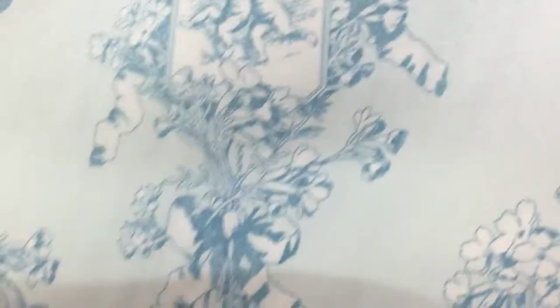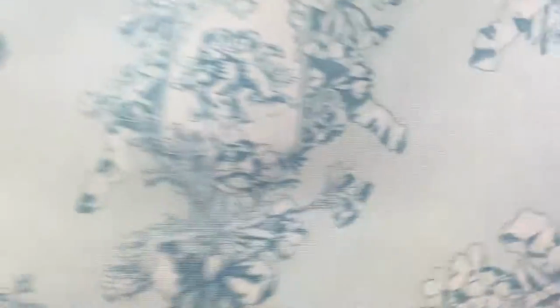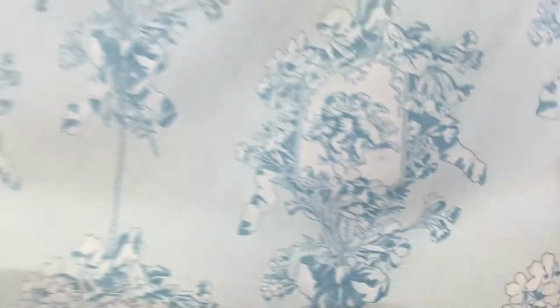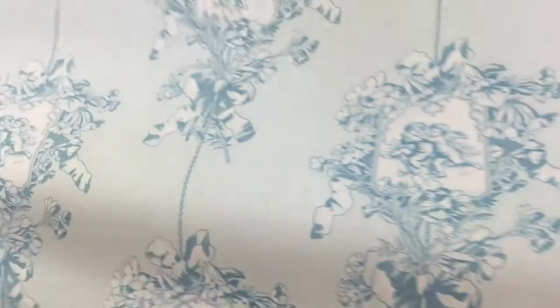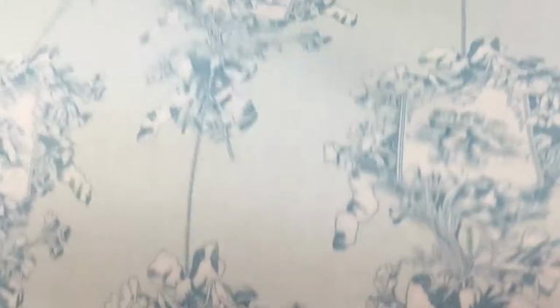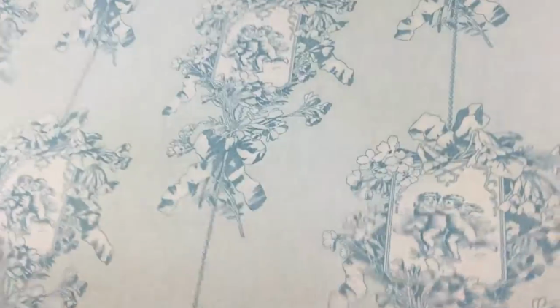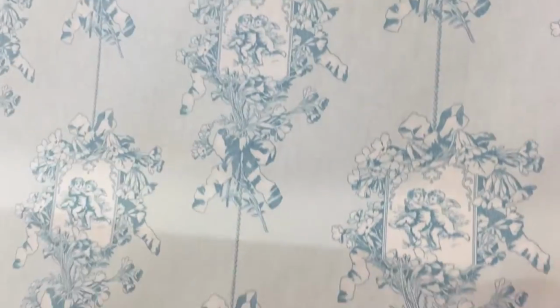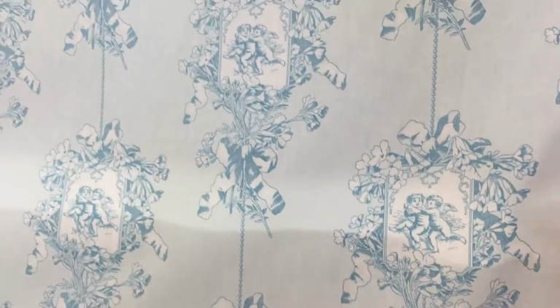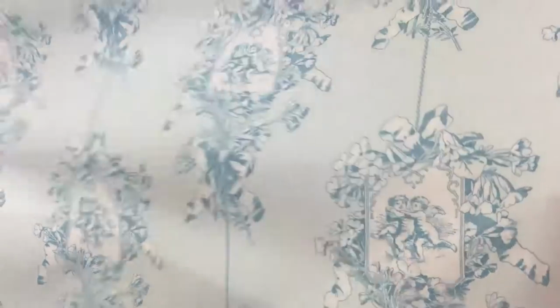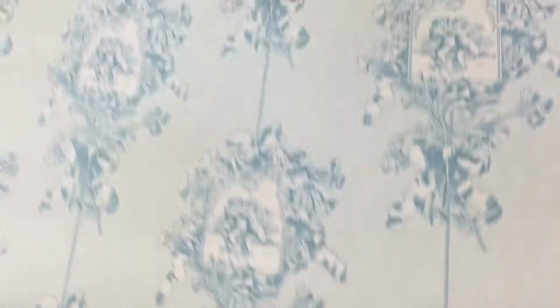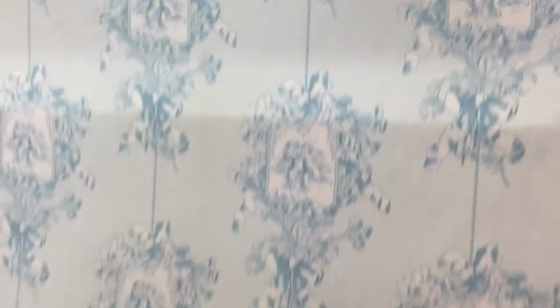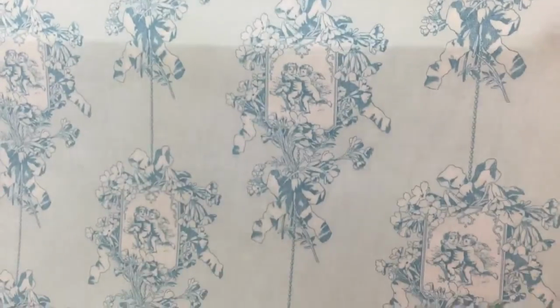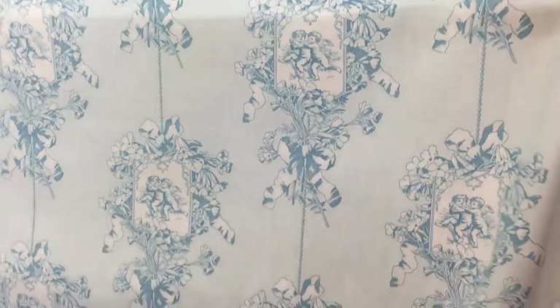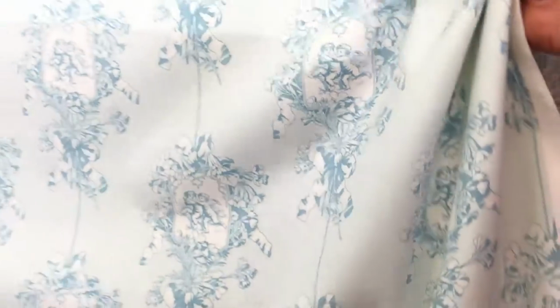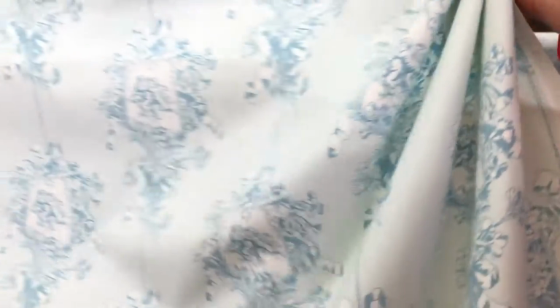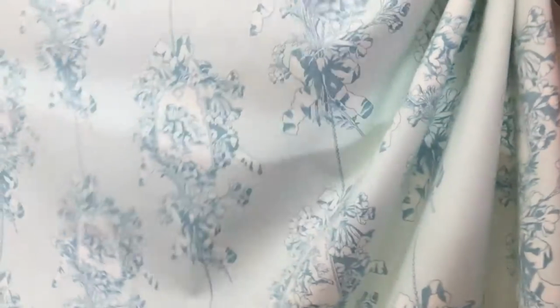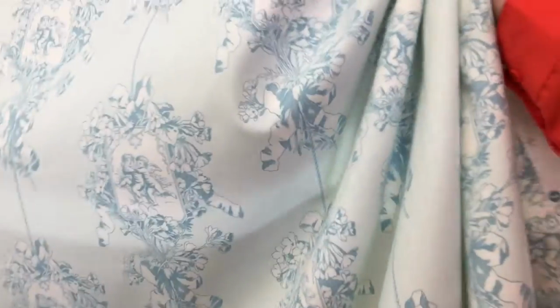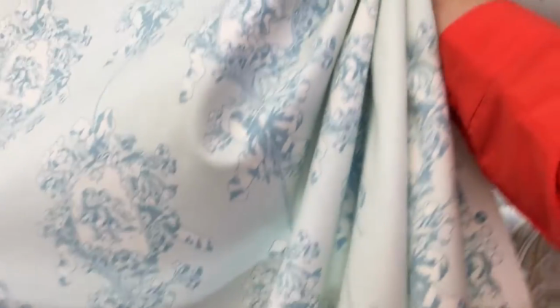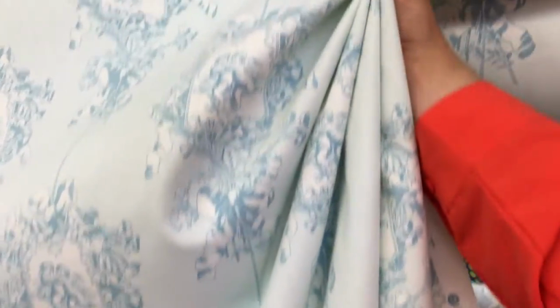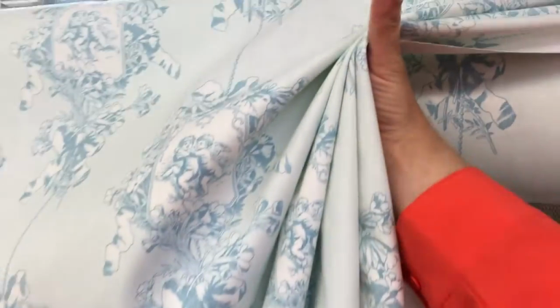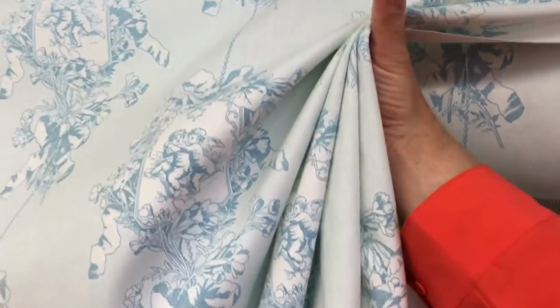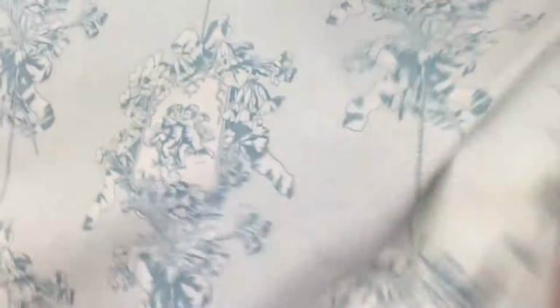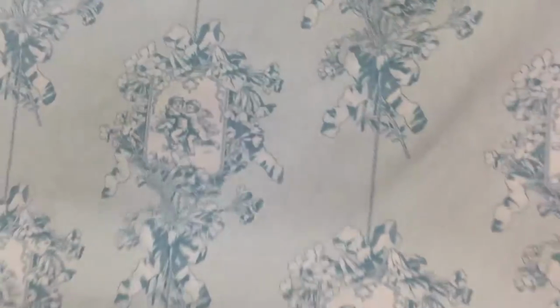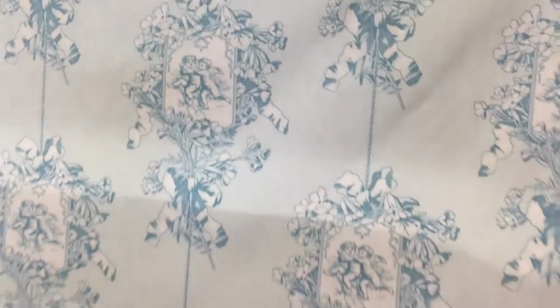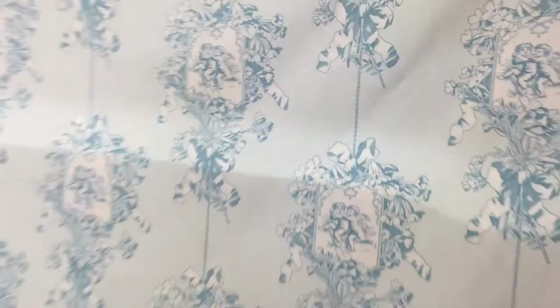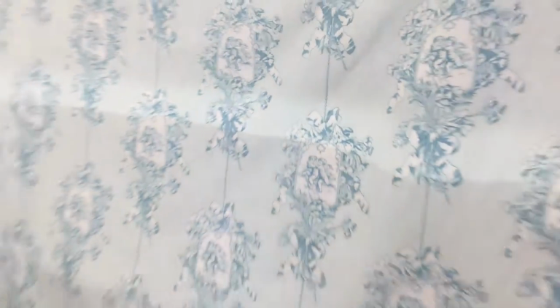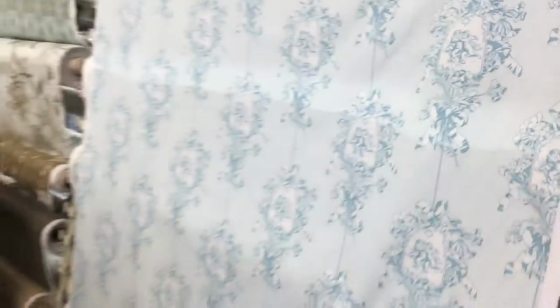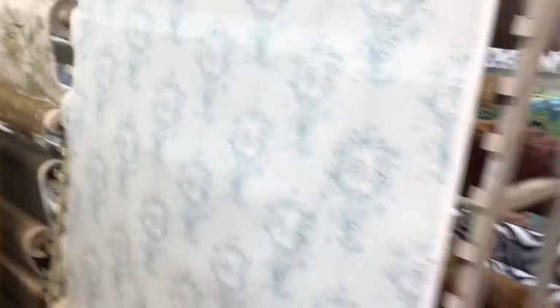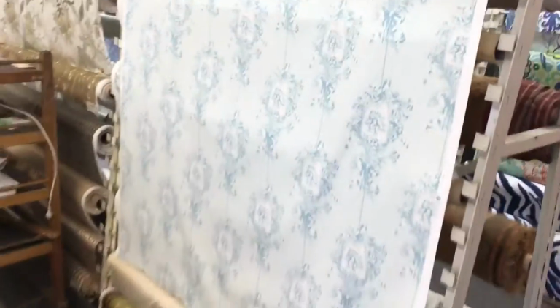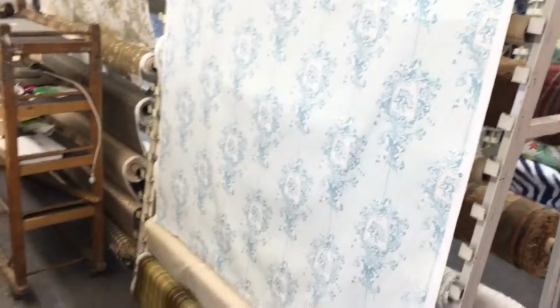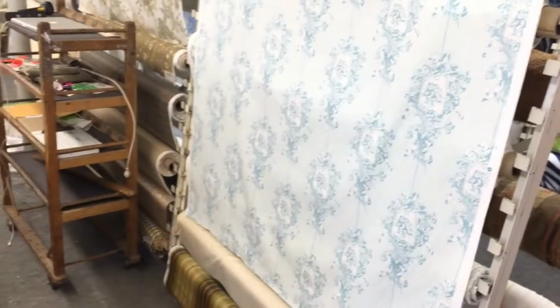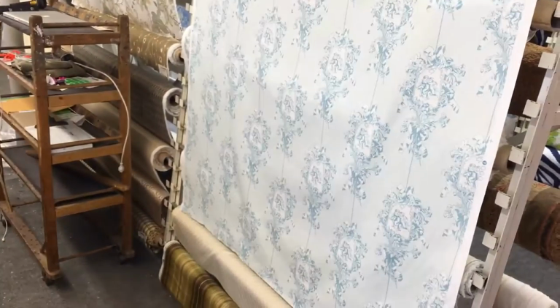Could be used for upholstery but it would be for light use upholstery. It drapes beautifully, has a nice feel to it and is available by the yard and the swatch at www.fabricwarehouse.com.